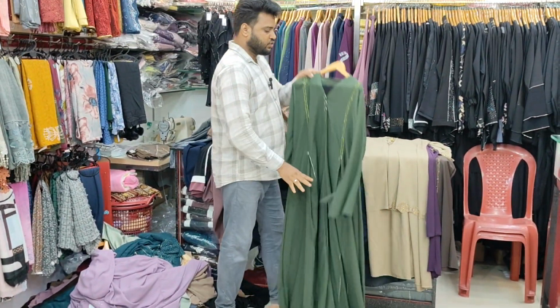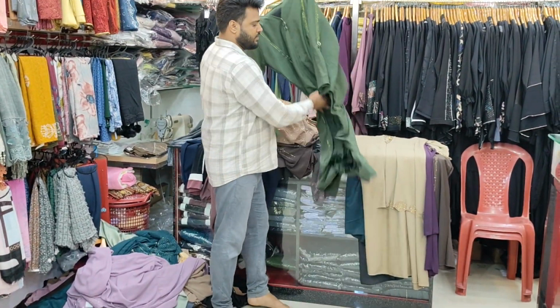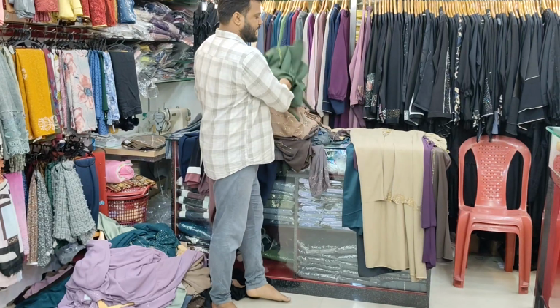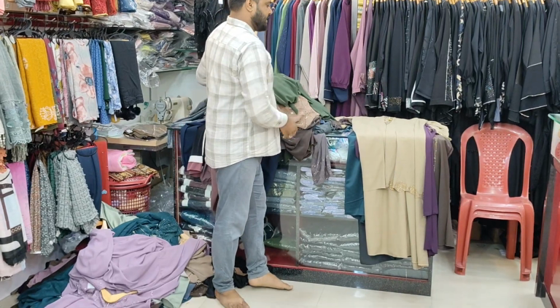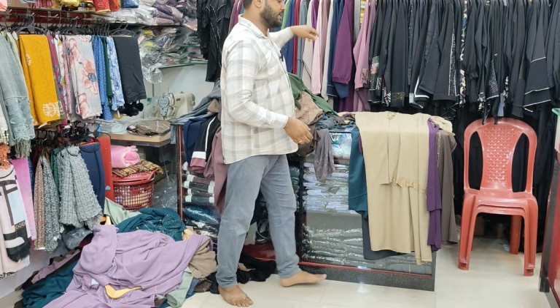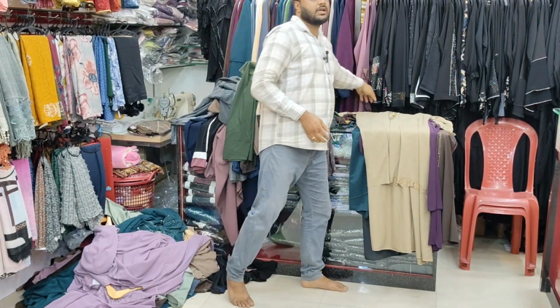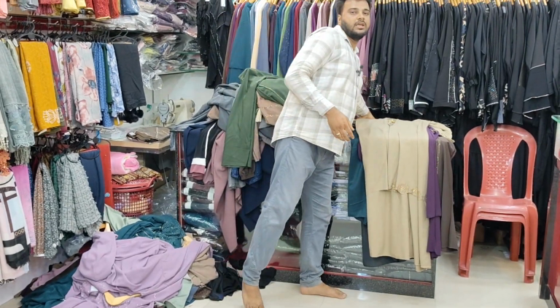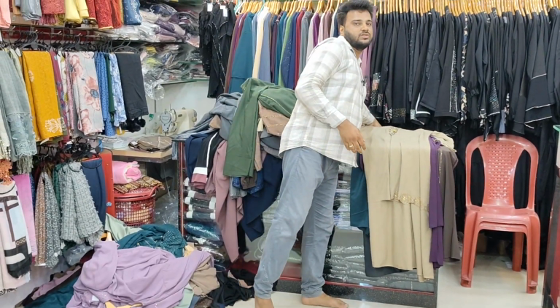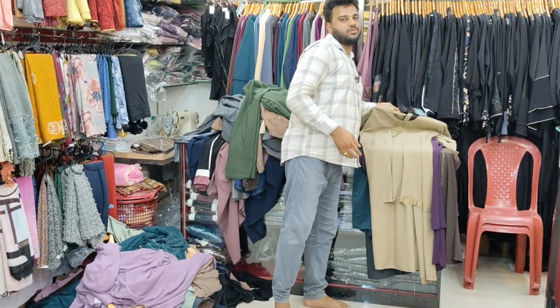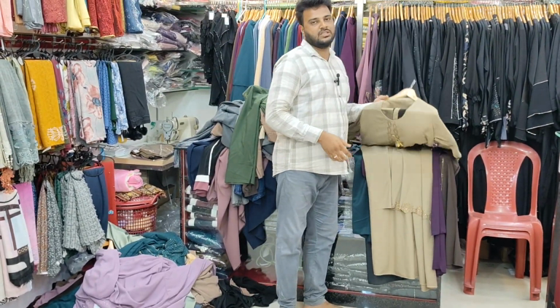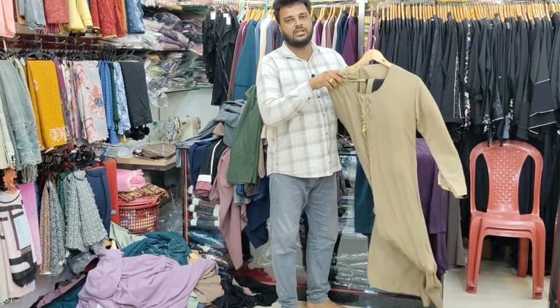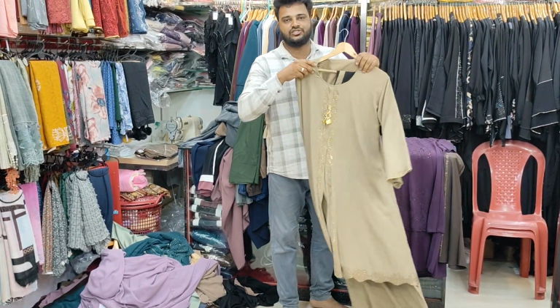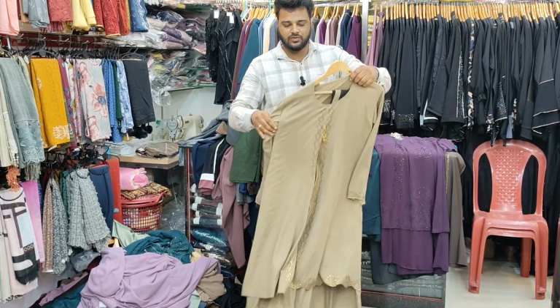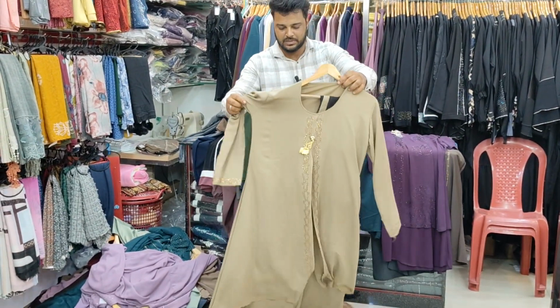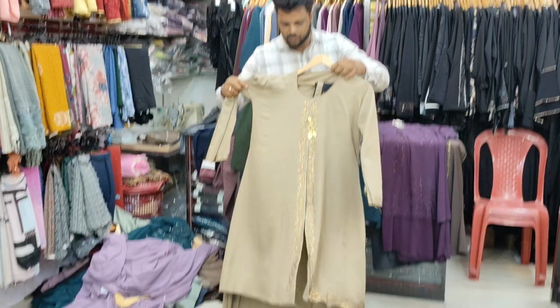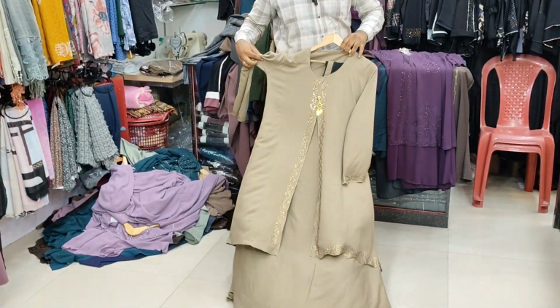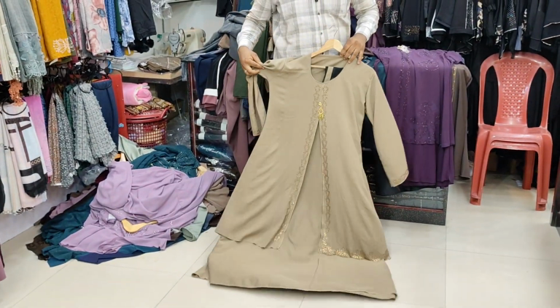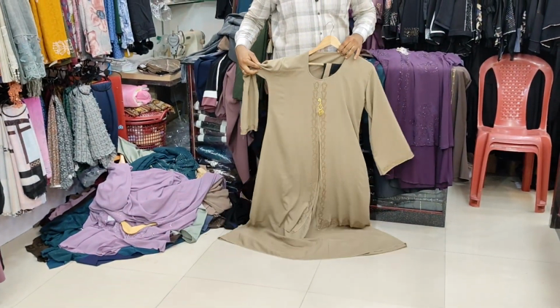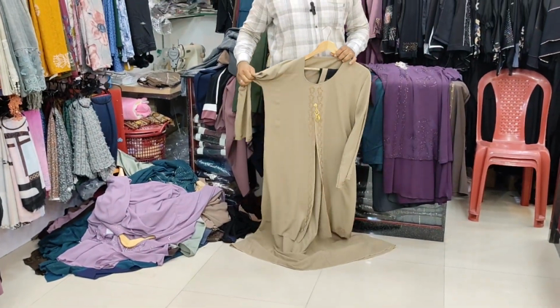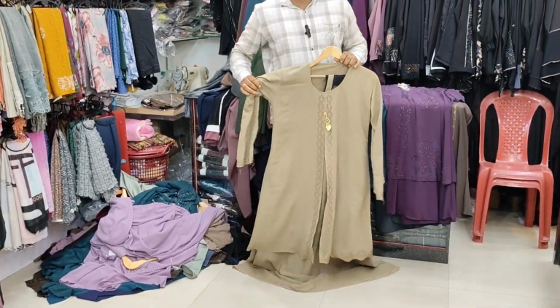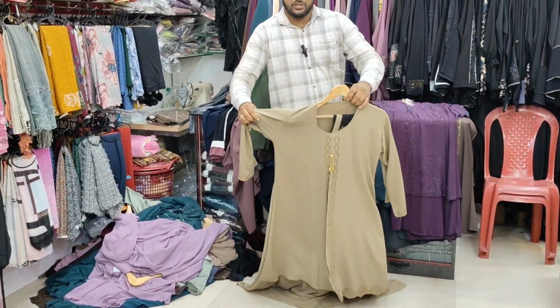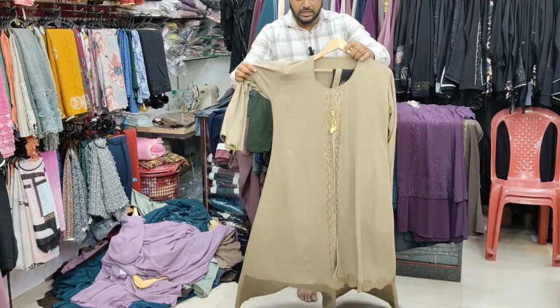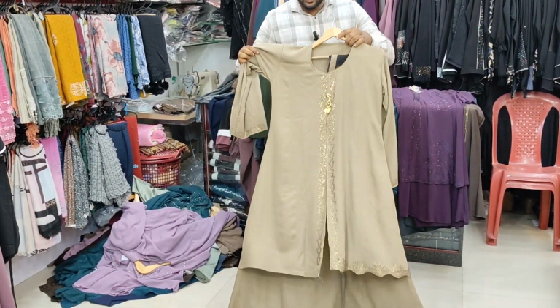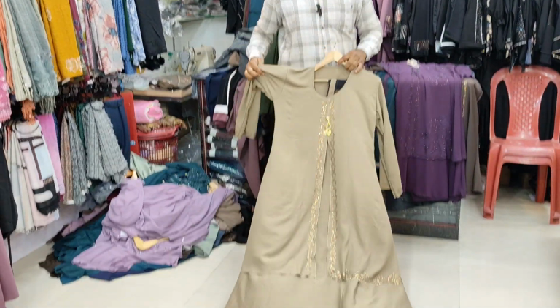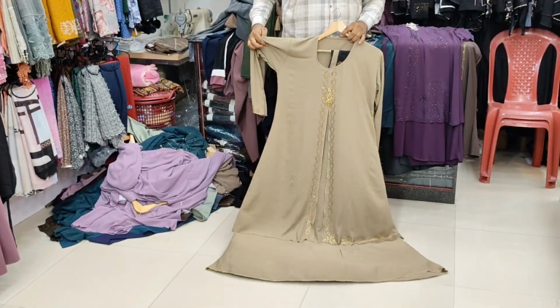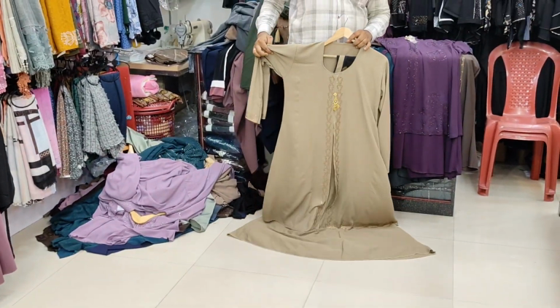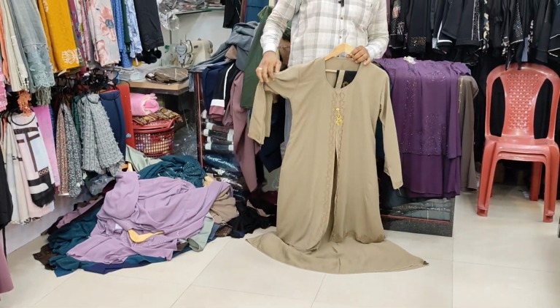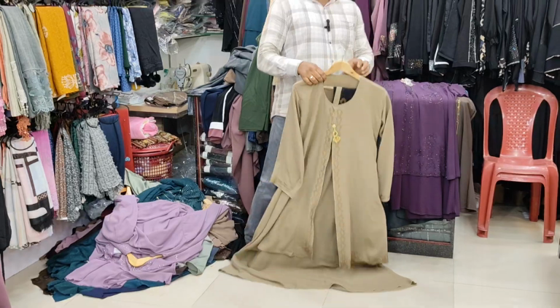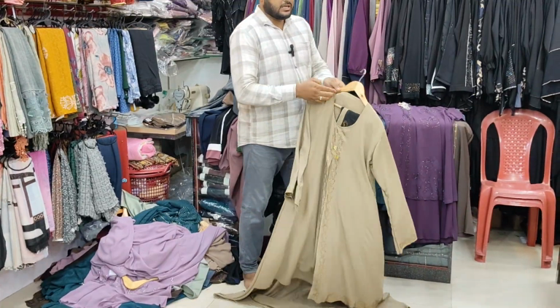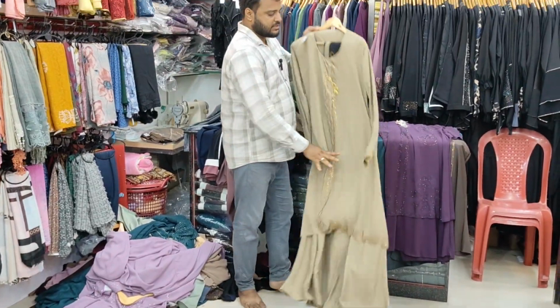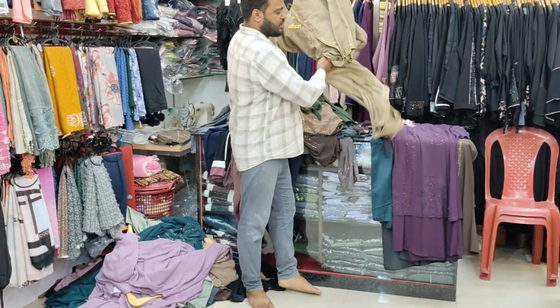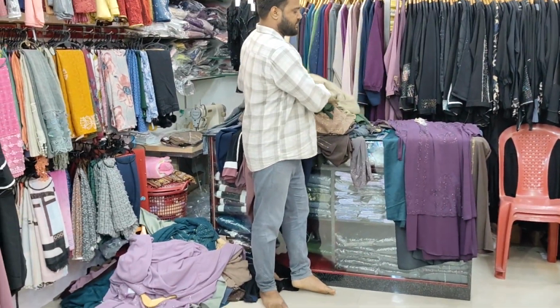We are going to show you the same color options. You can check the article details and save the details for your reference. Here you can find where to place your order.